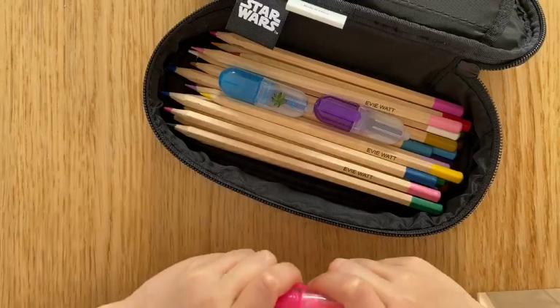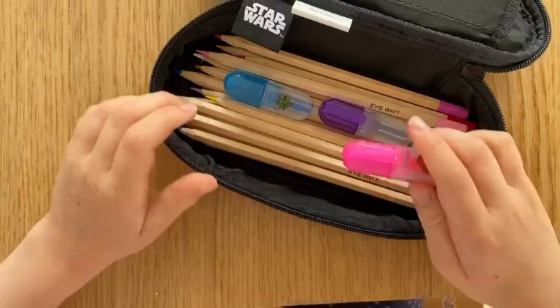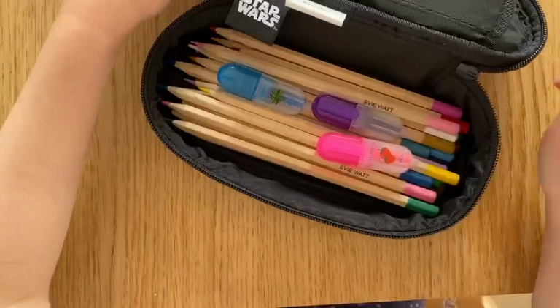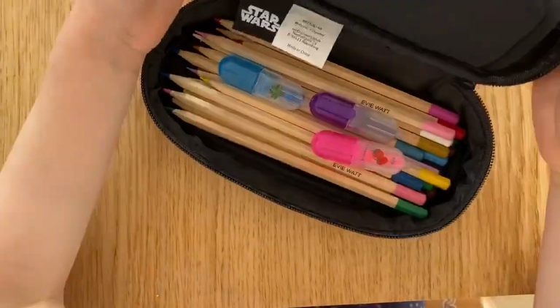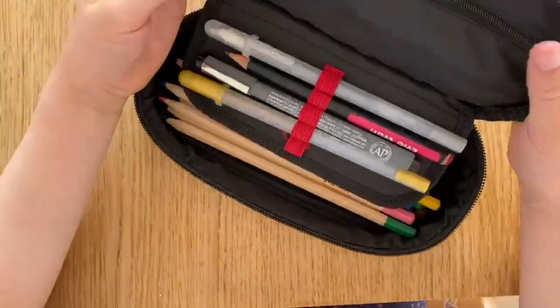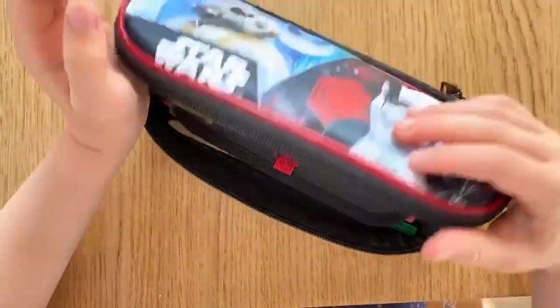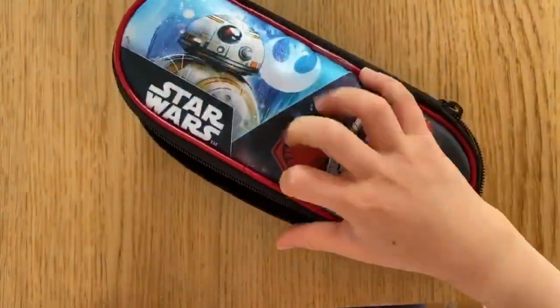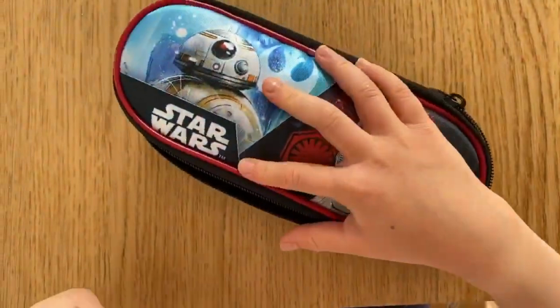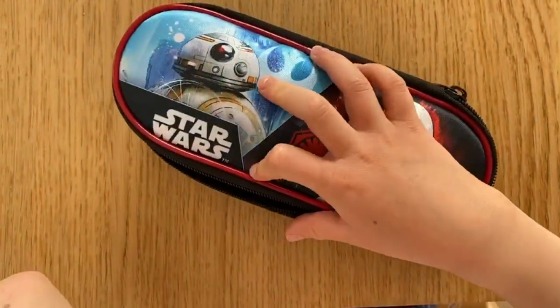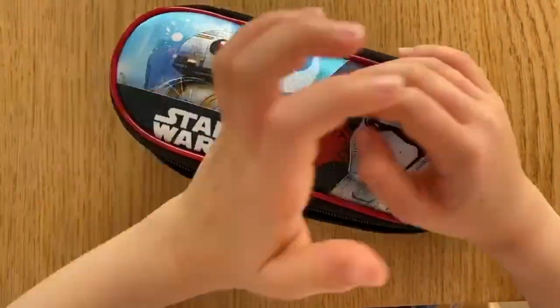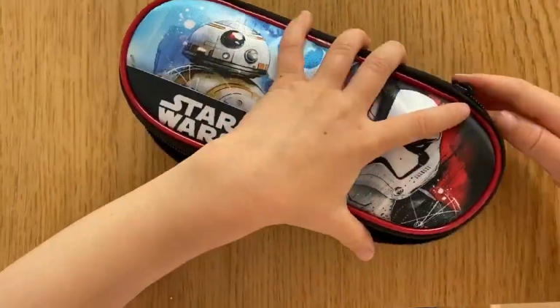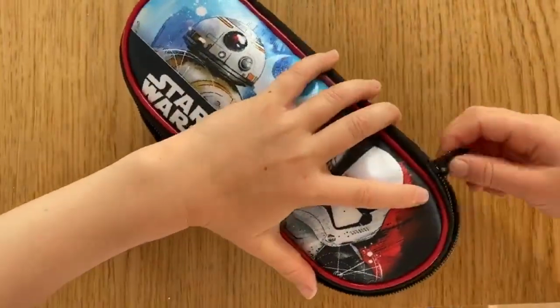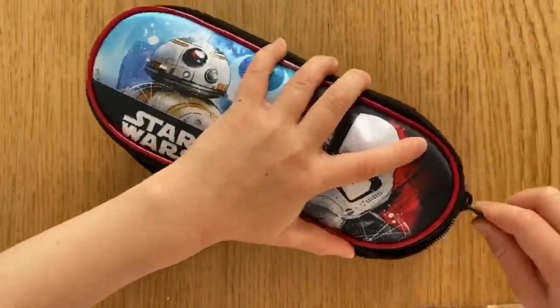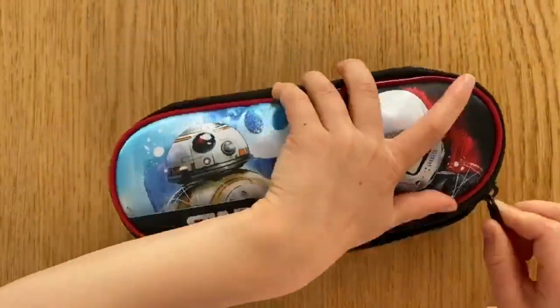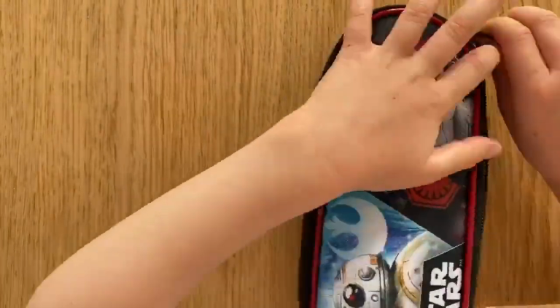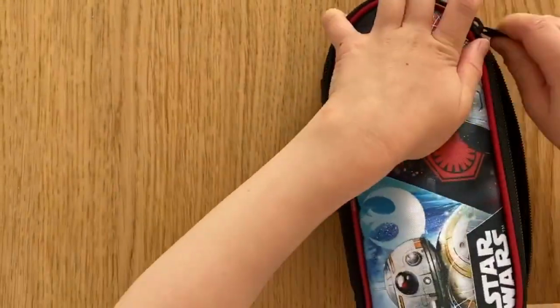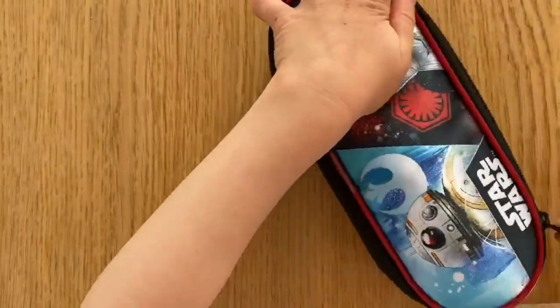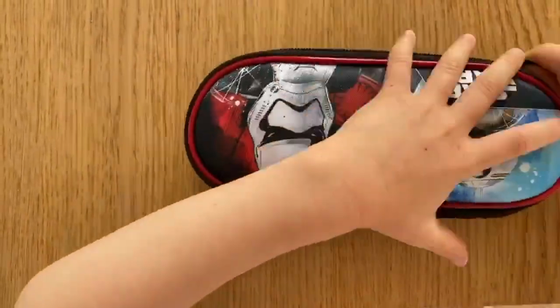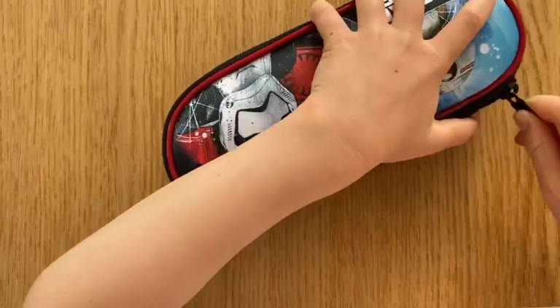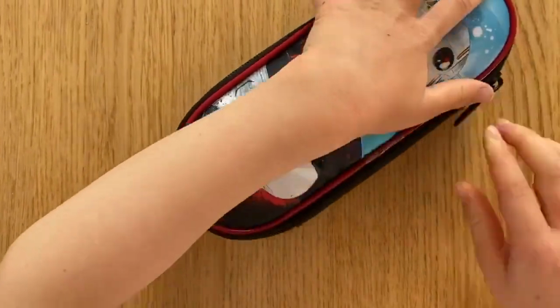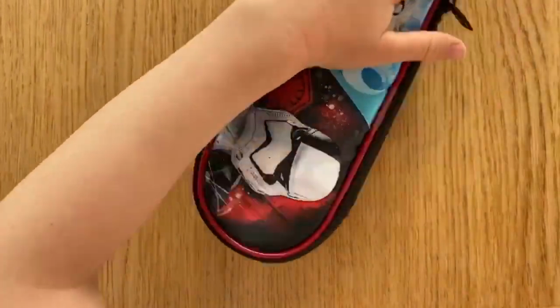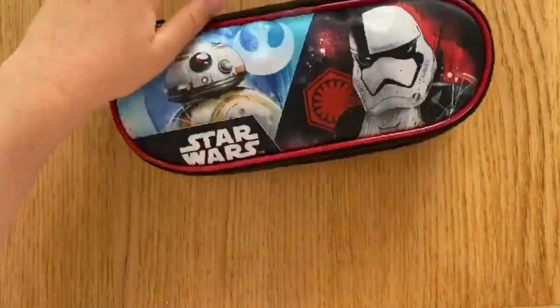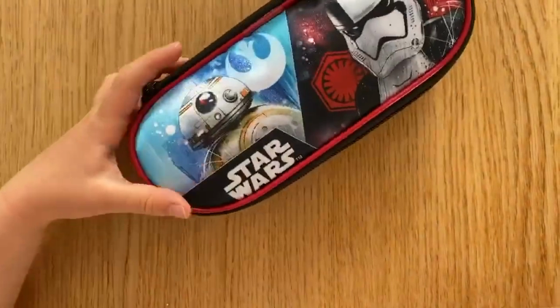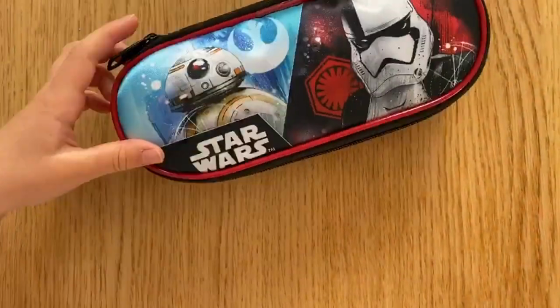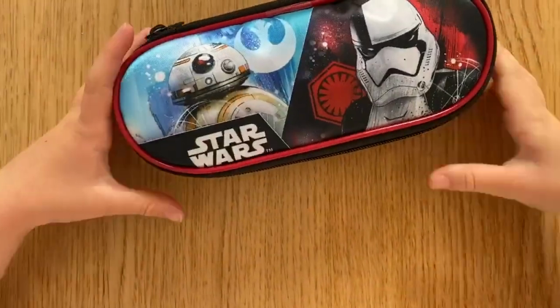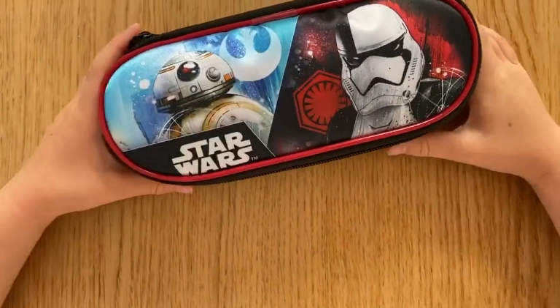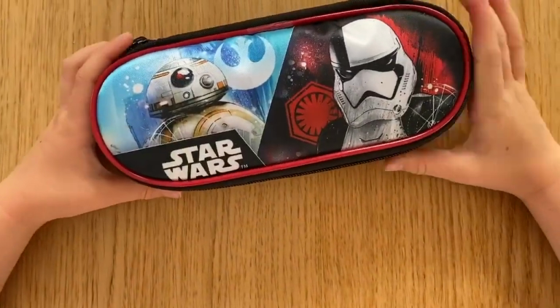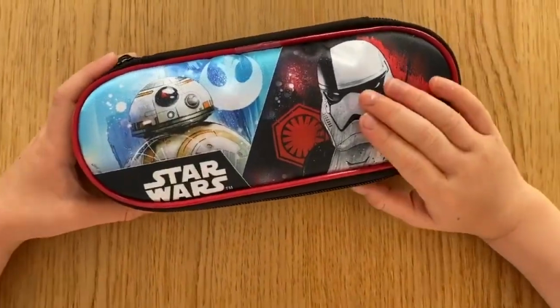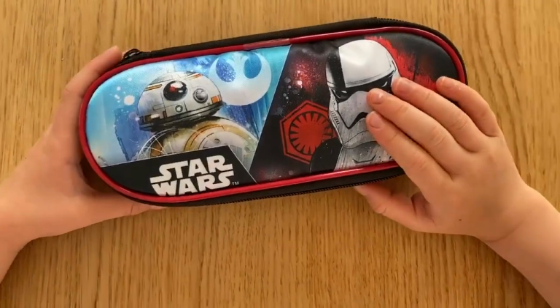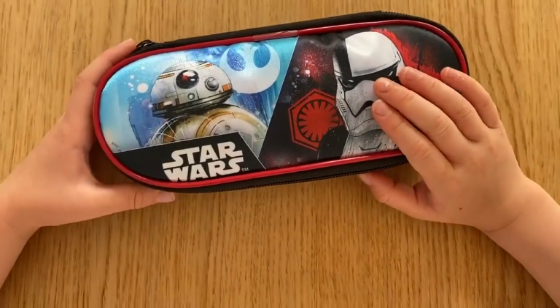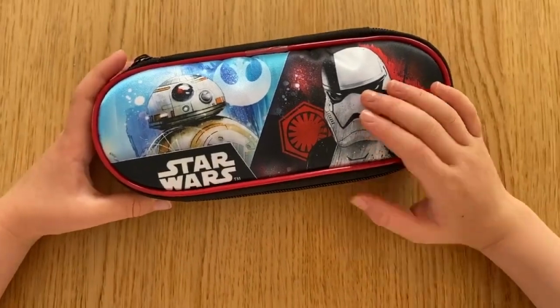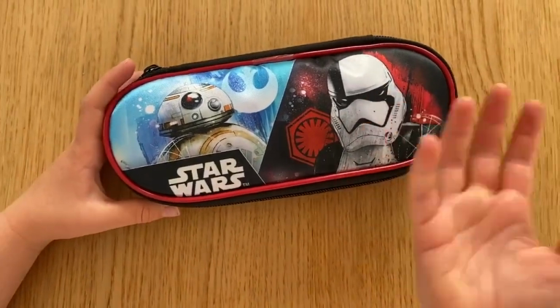So, this is my new school pencil case. Thank you for having a peek at my school pencil case. Can't wait to do a tutorial next week, which I'll be using my school pencil case. Bye!